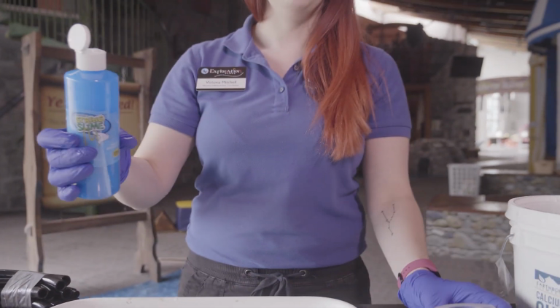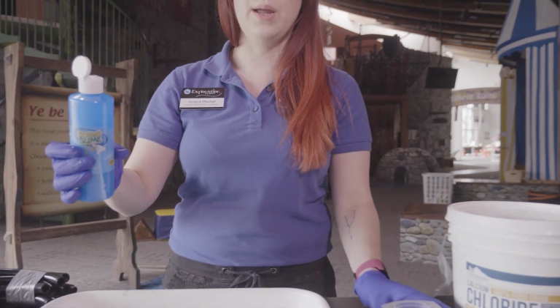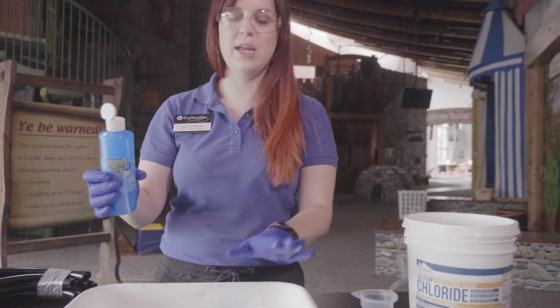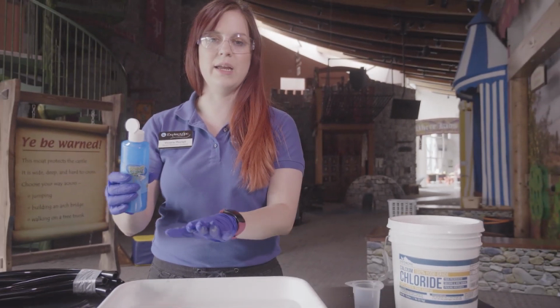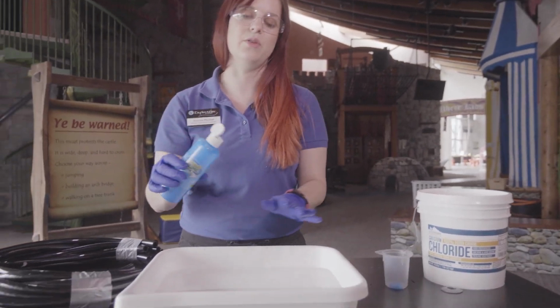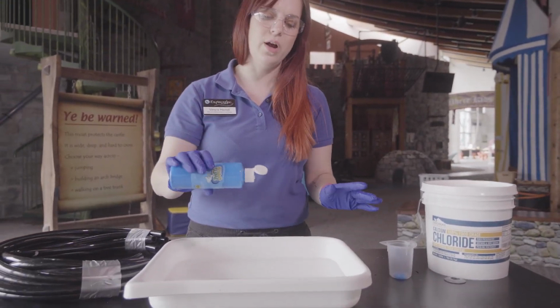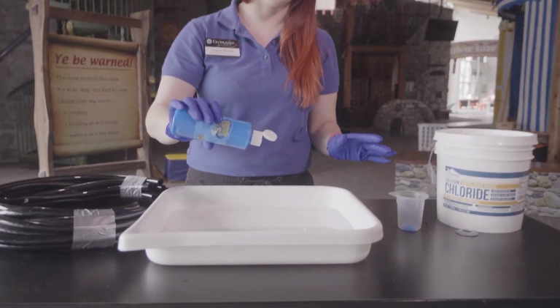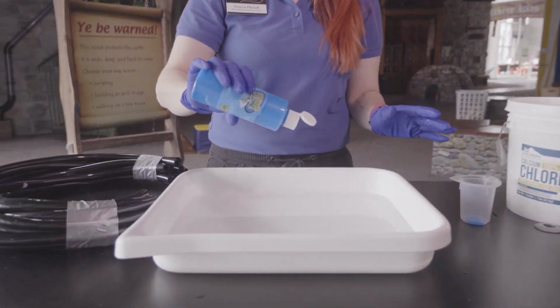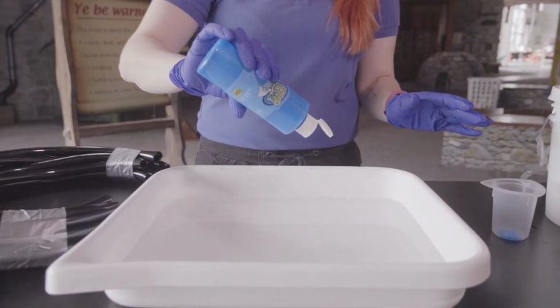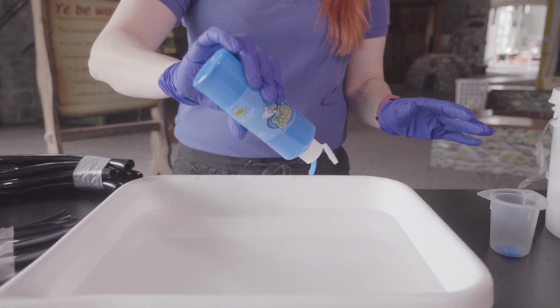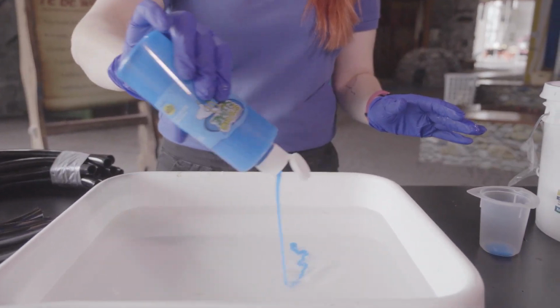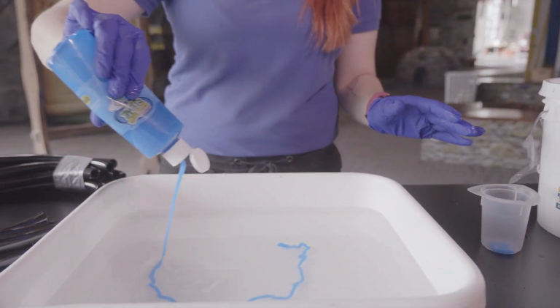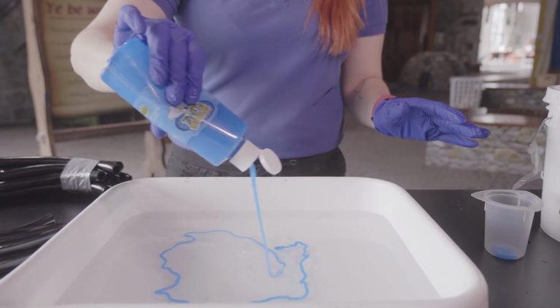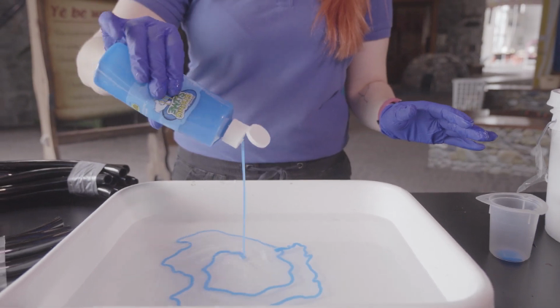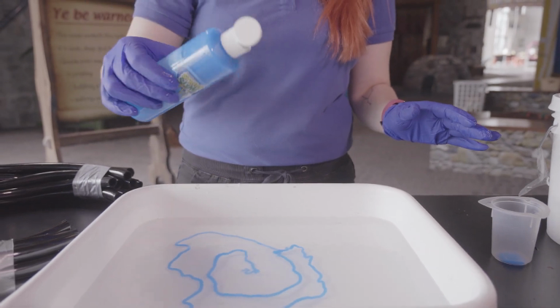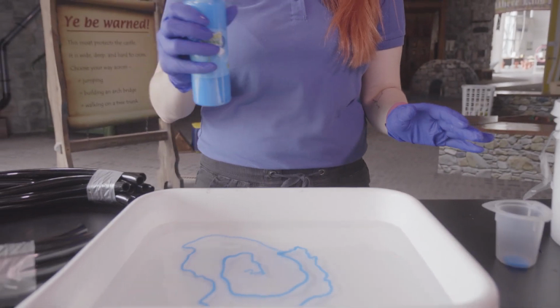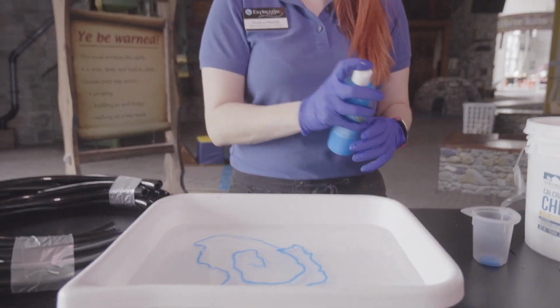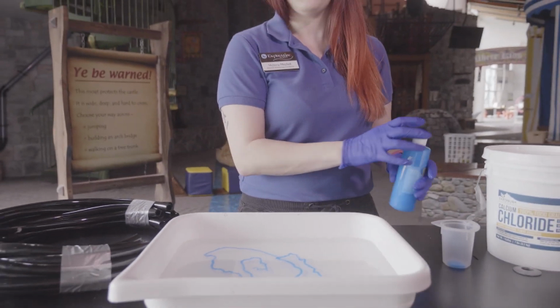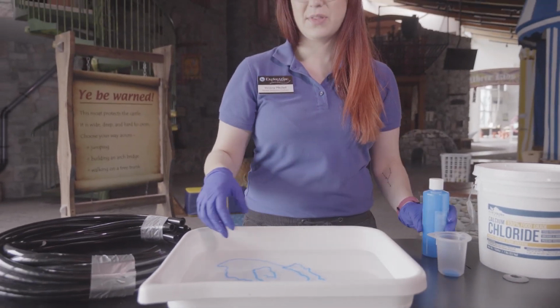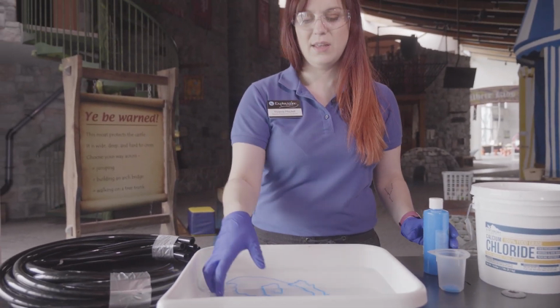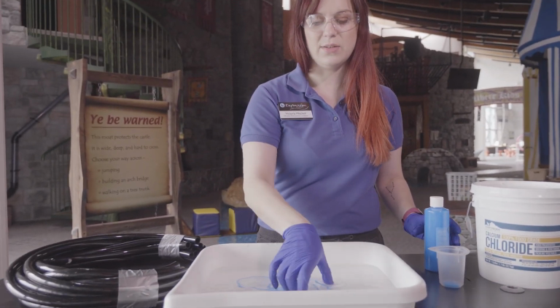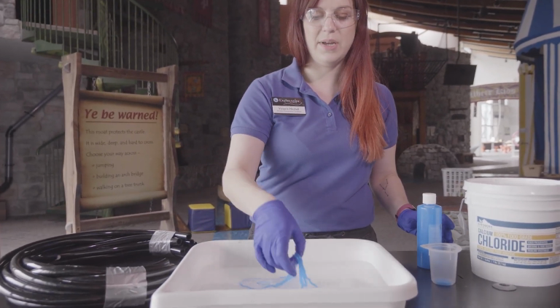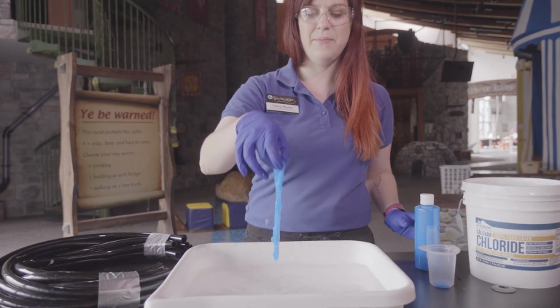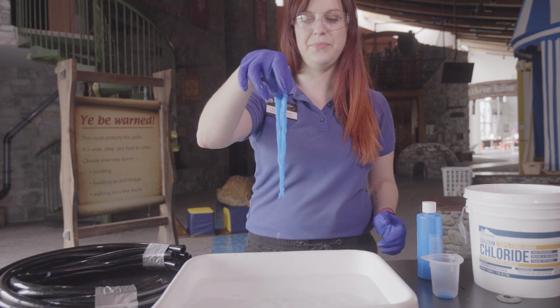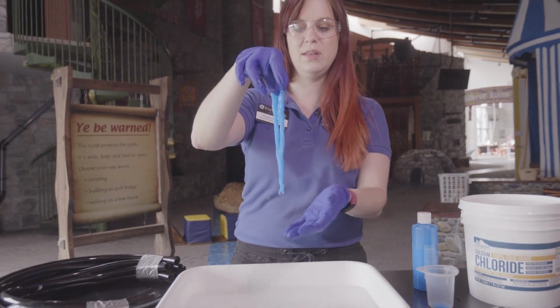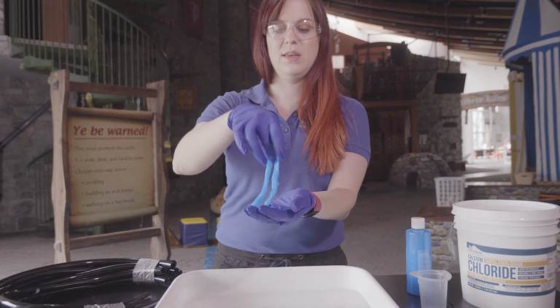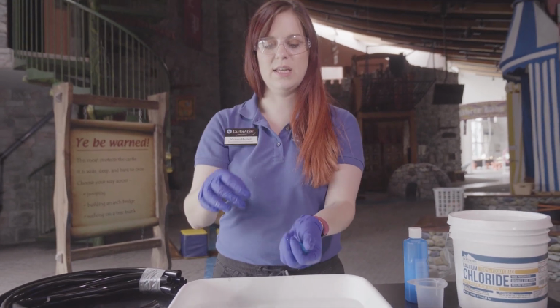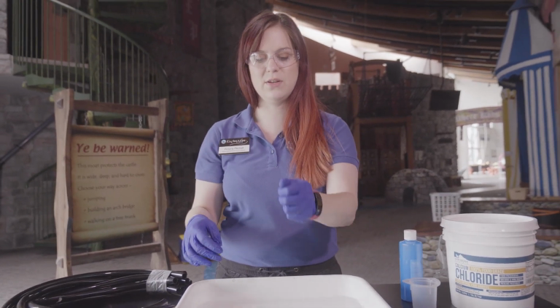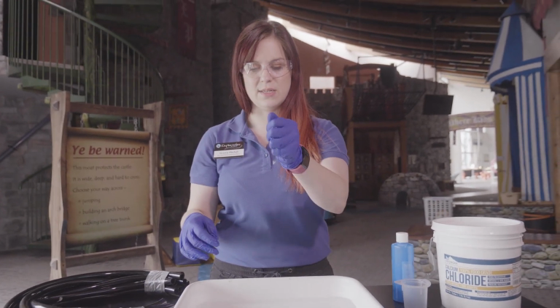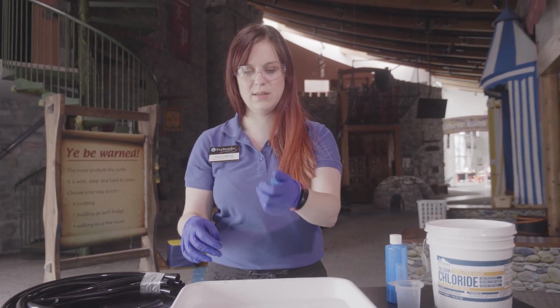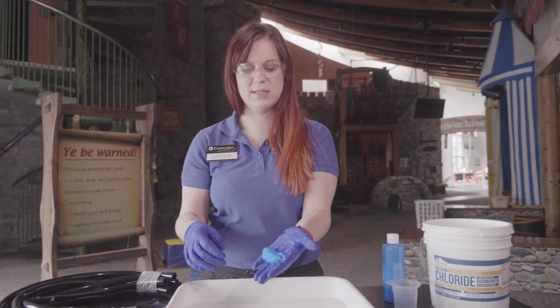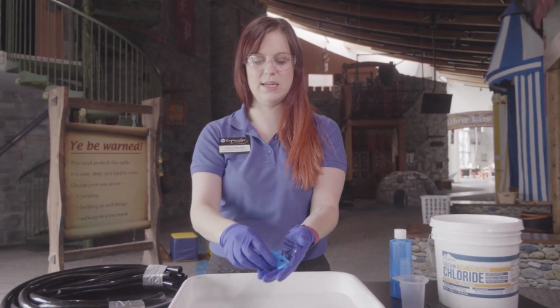But when I put it in my calcium chloride and water solution, it becomes a solid. So I can pick that up, and I can even give it a good squeeze, and it stays together.